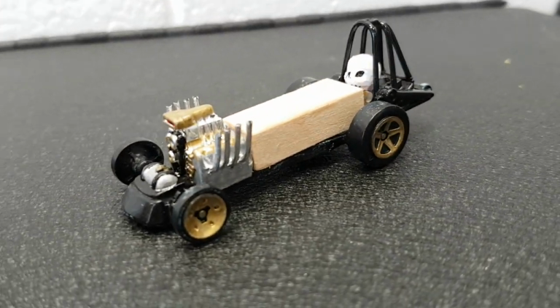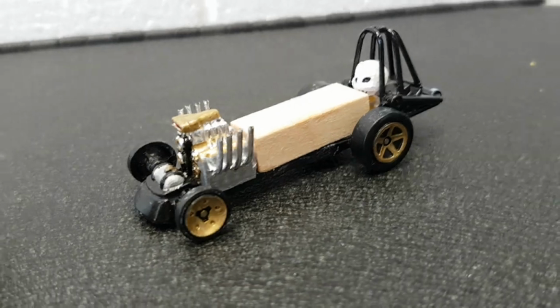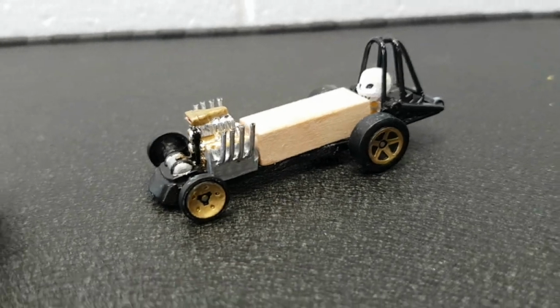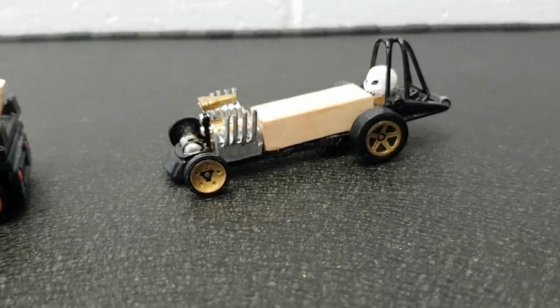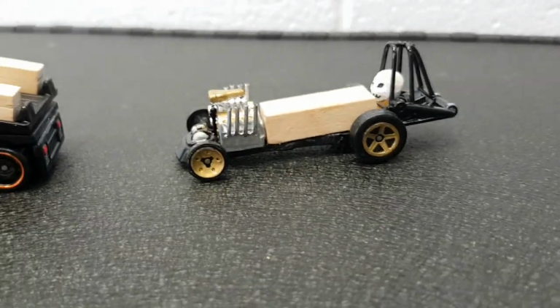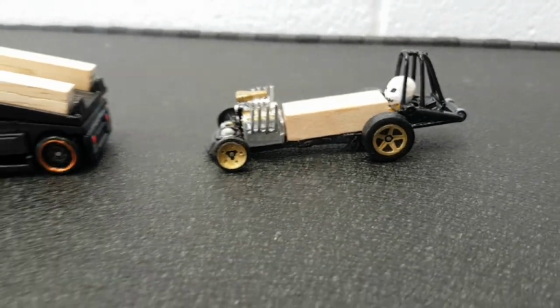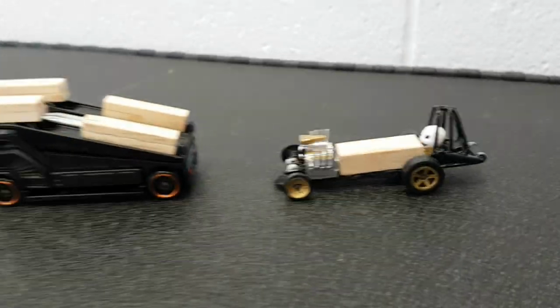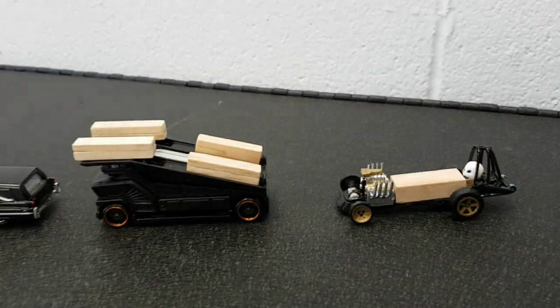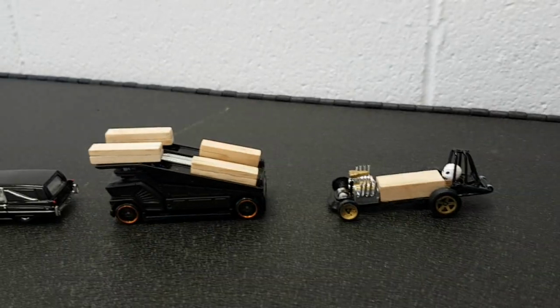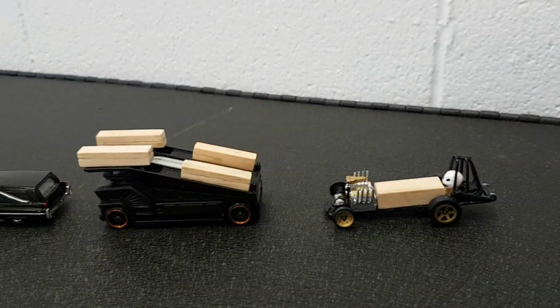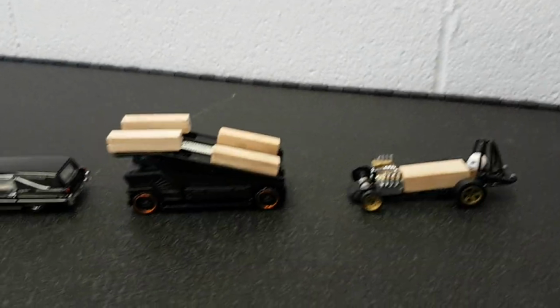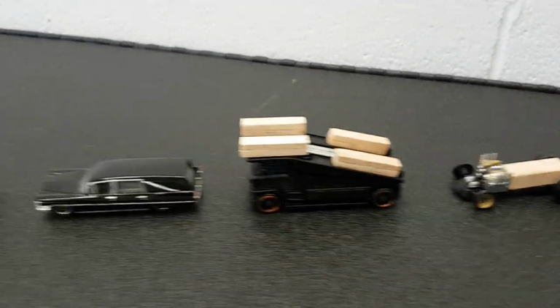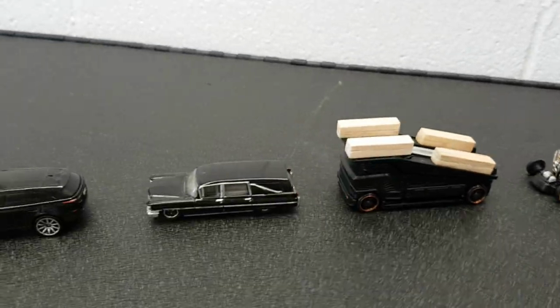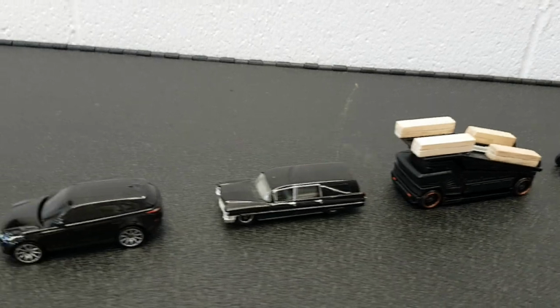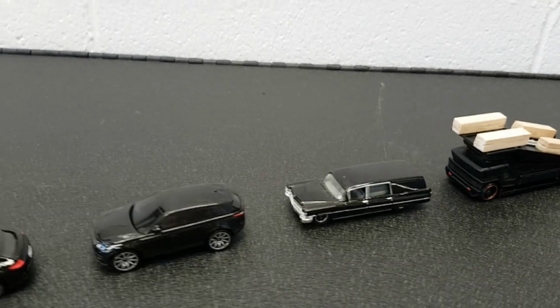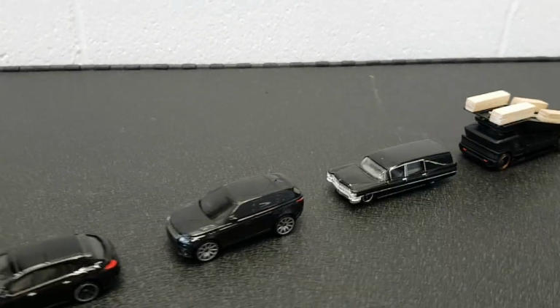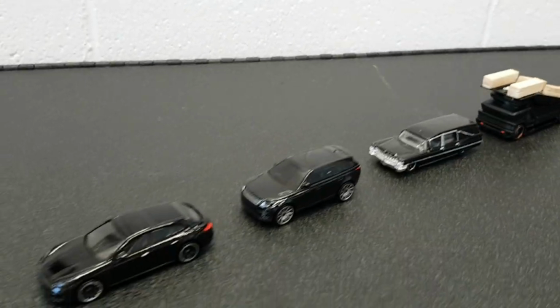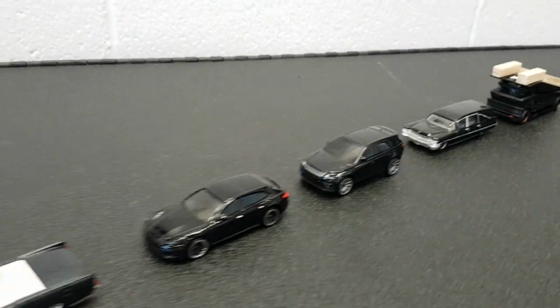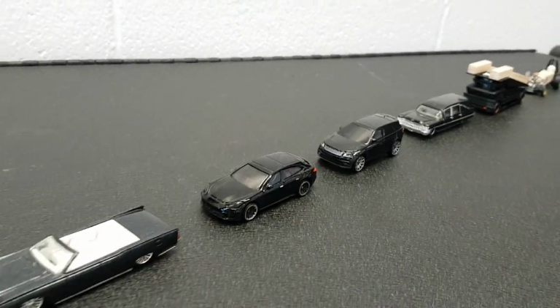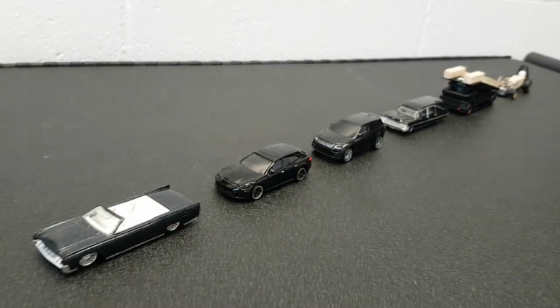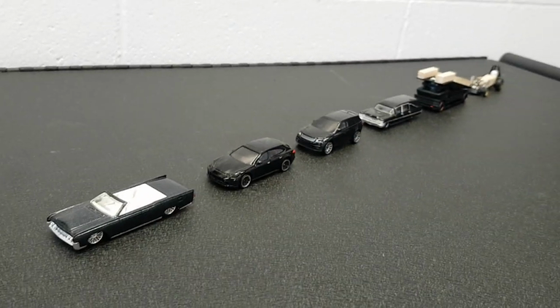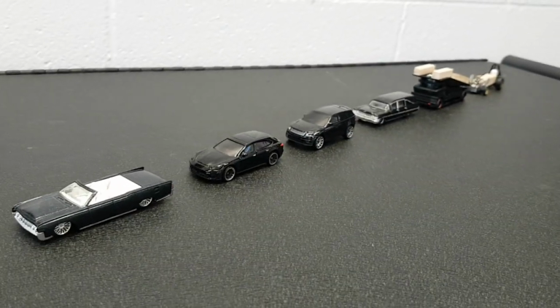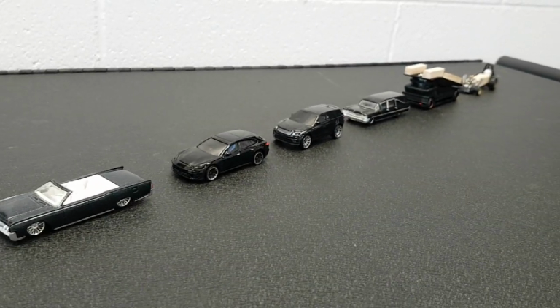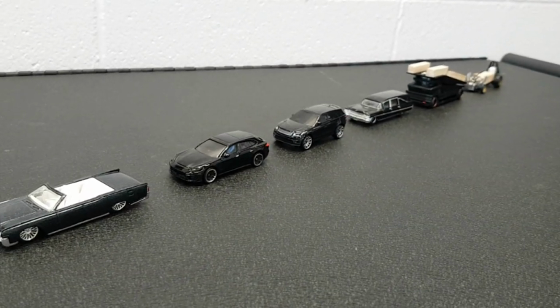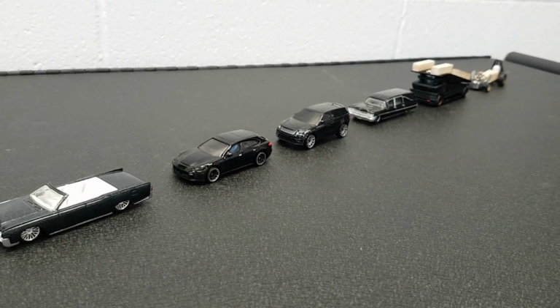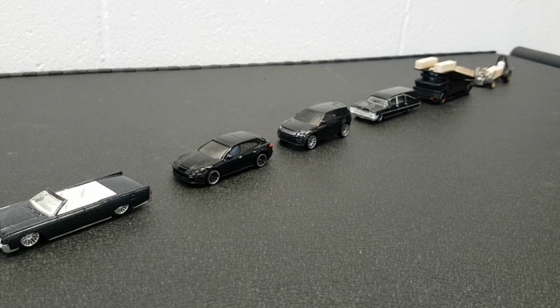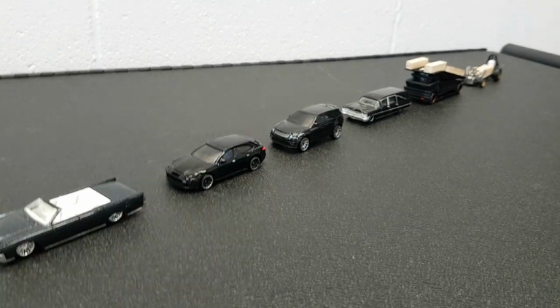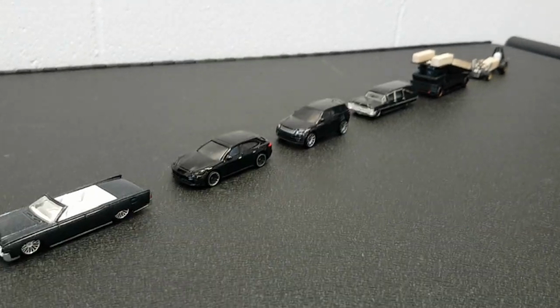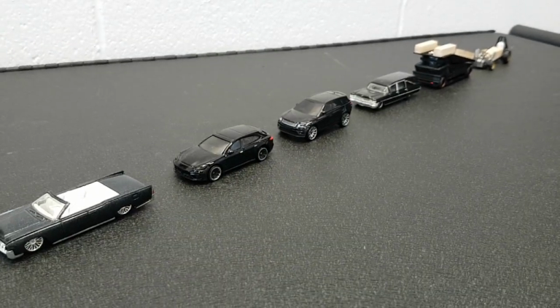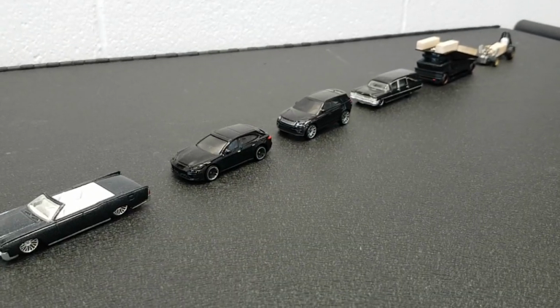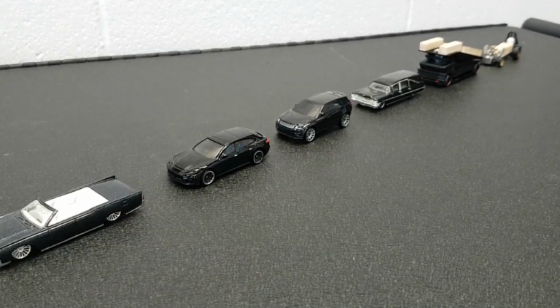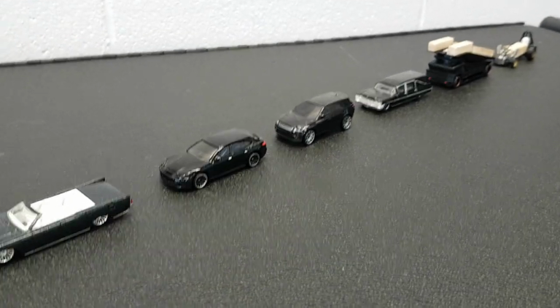That'll be our hearse. Fun challenge — can't wait to see what everybody else comes up with next year. Off to the graveyard they go. Catch you in the next one, guys.